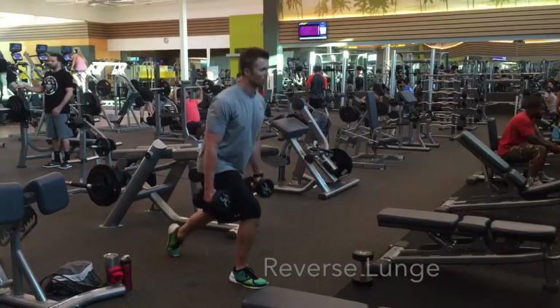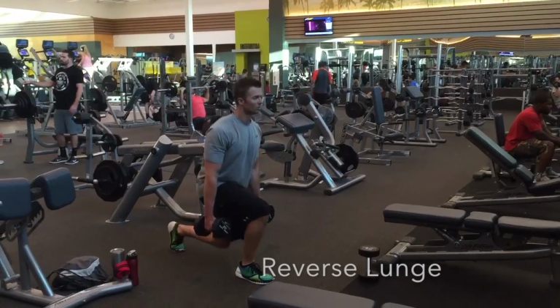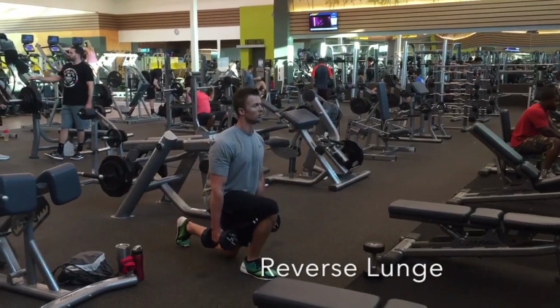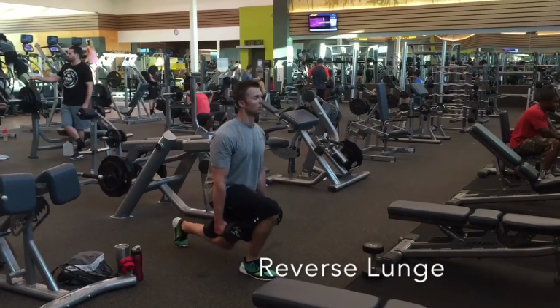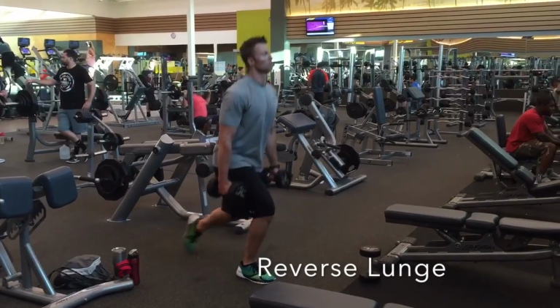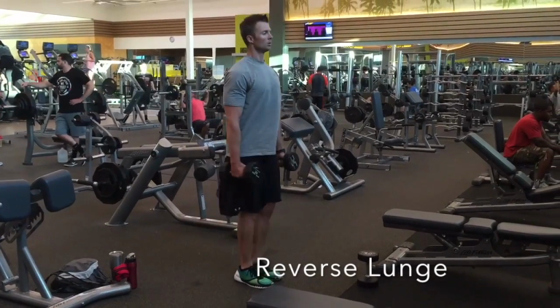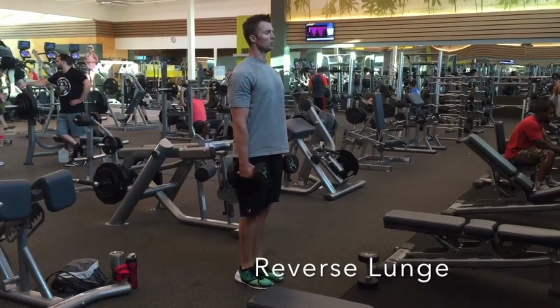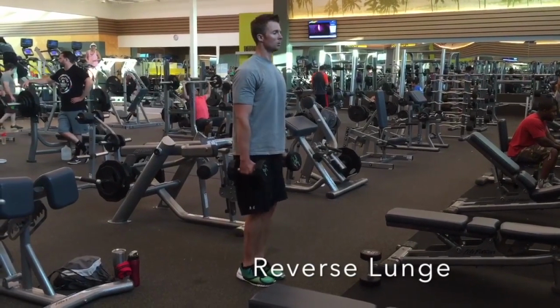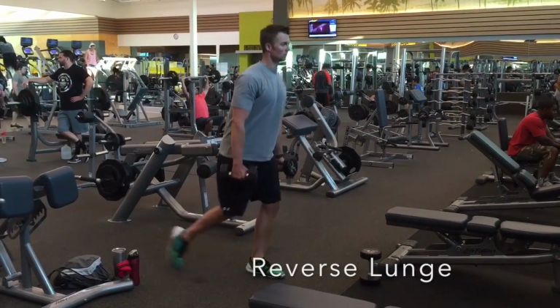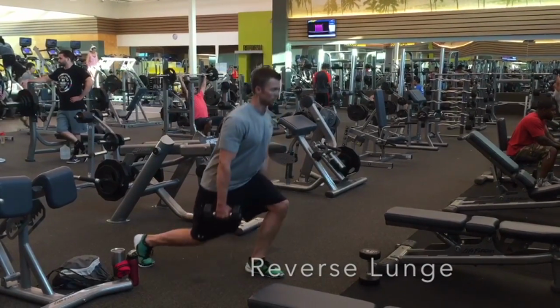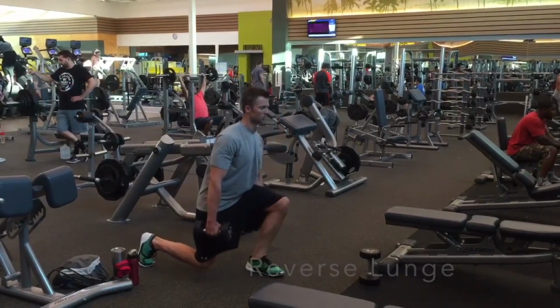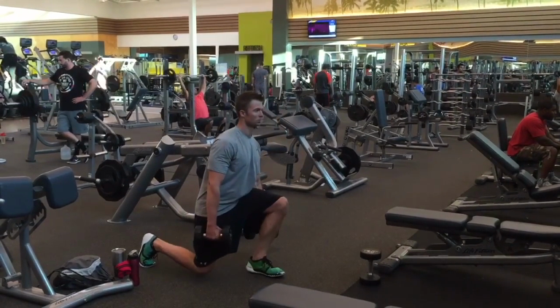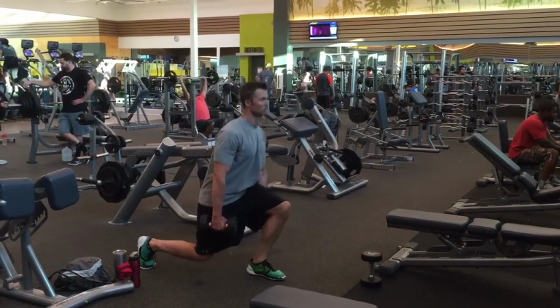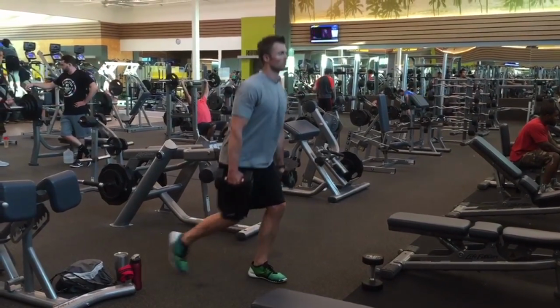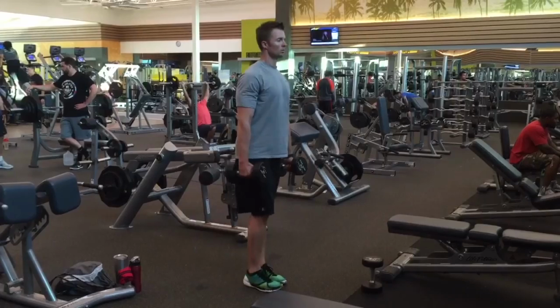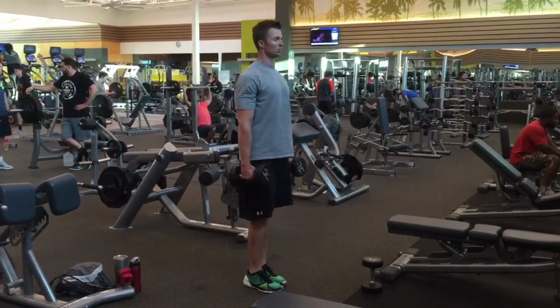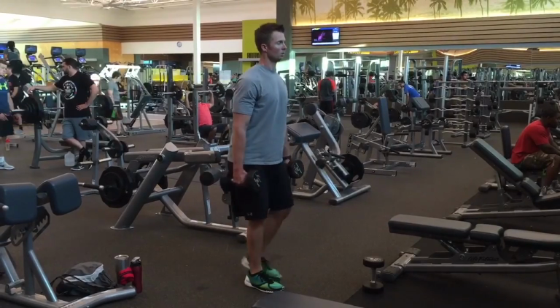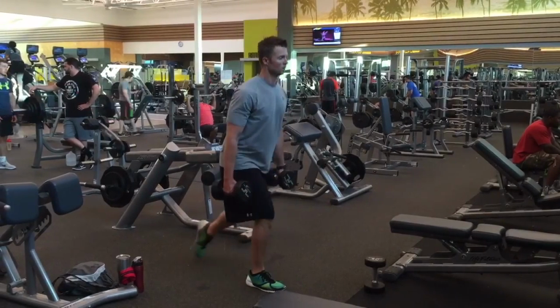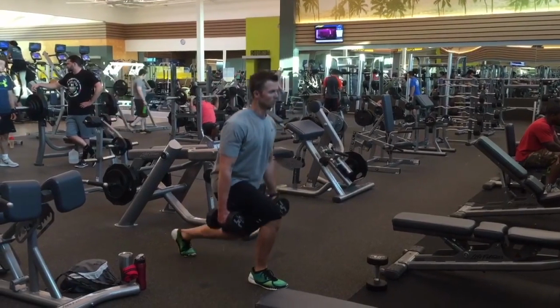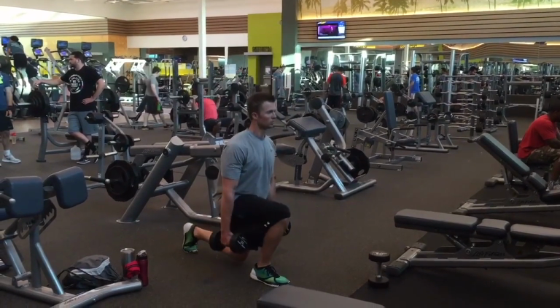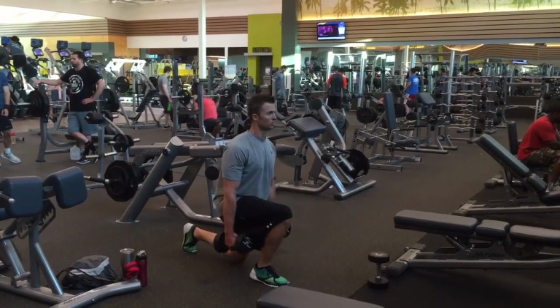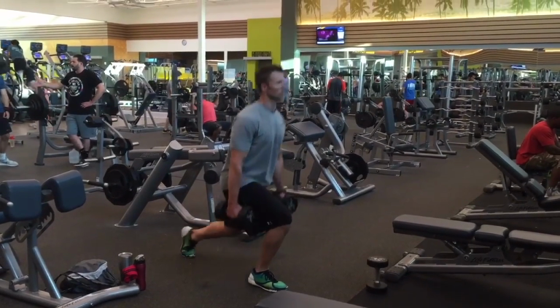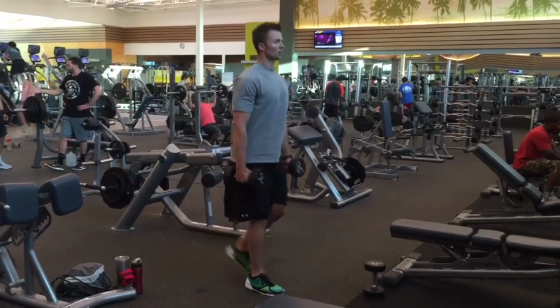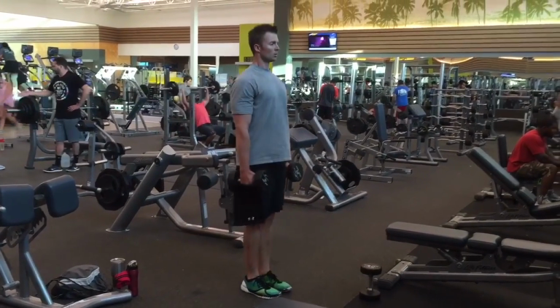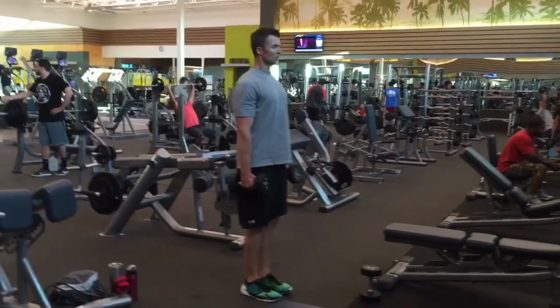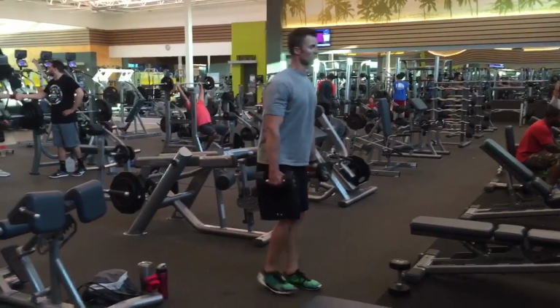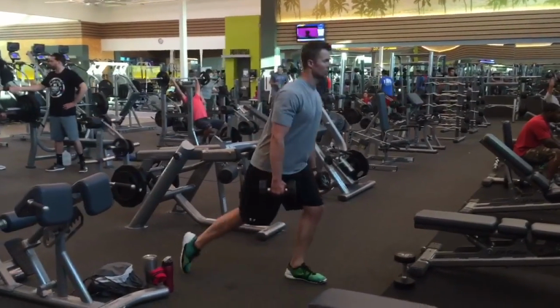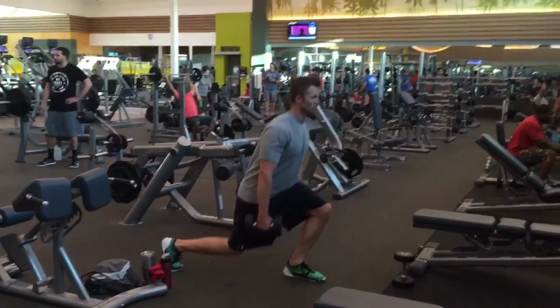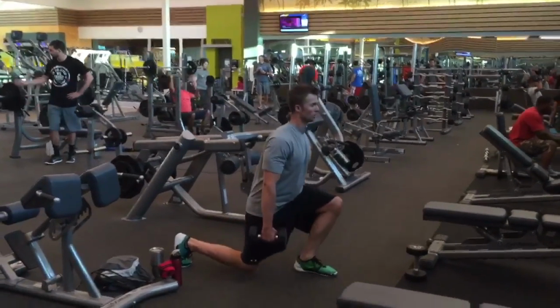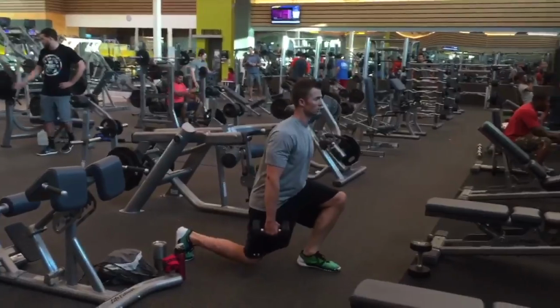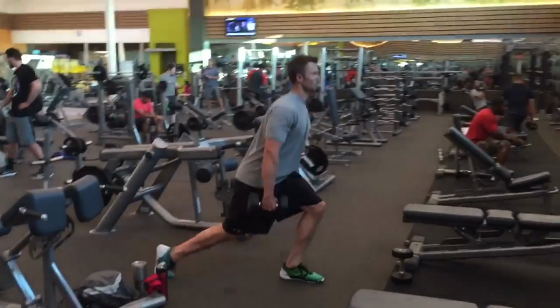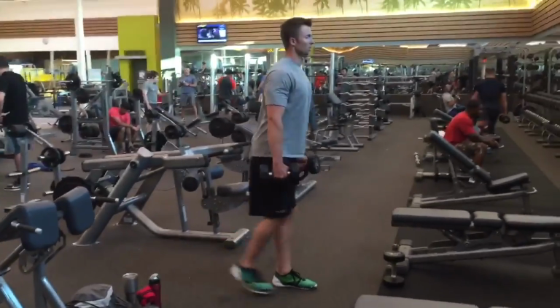When stepping back in your reverse lunge, try not to step back in a straight line as if you were walking on a tightrope. Instead, step out a little bit wider as if you were on railroad tracks. This will help with your balance.